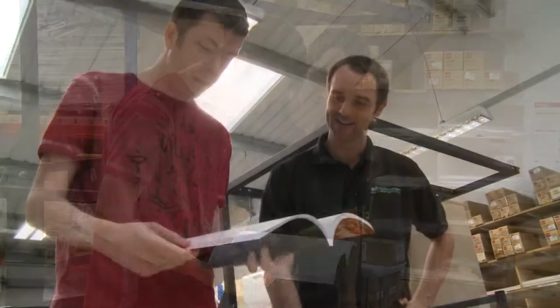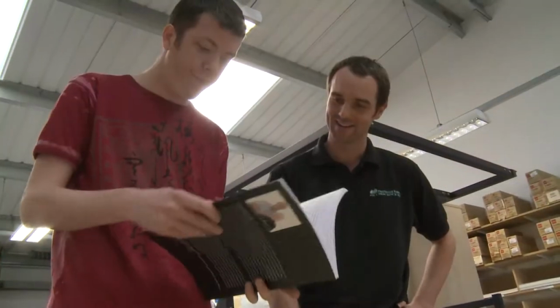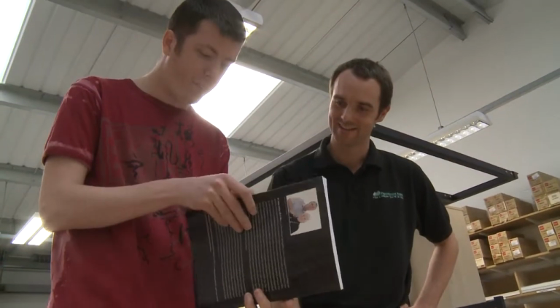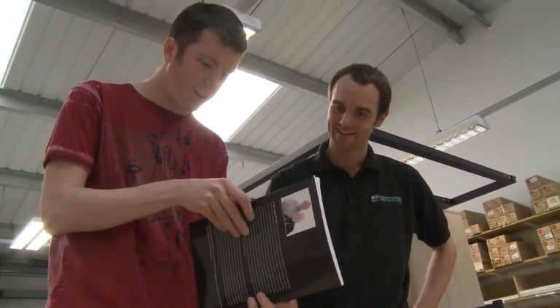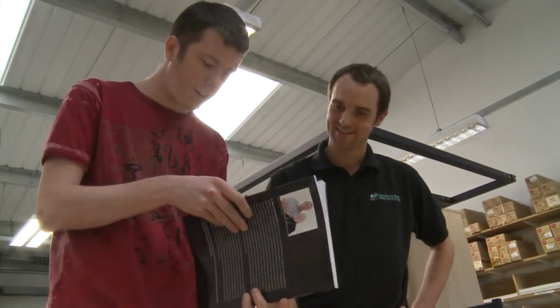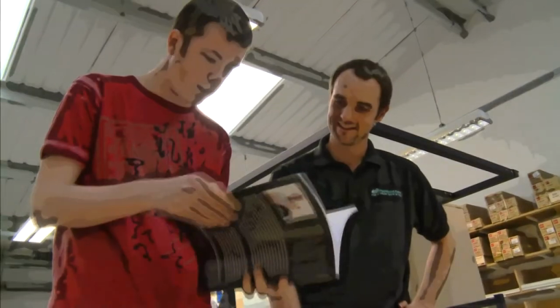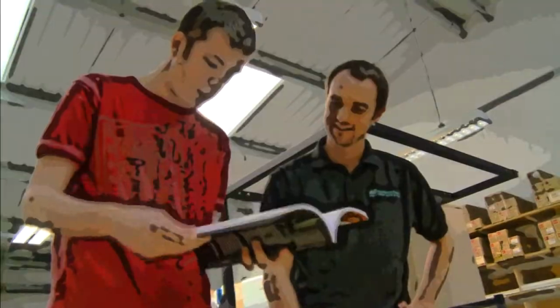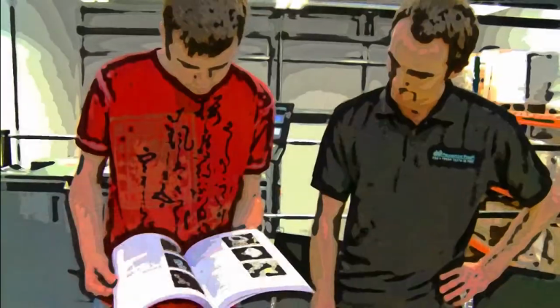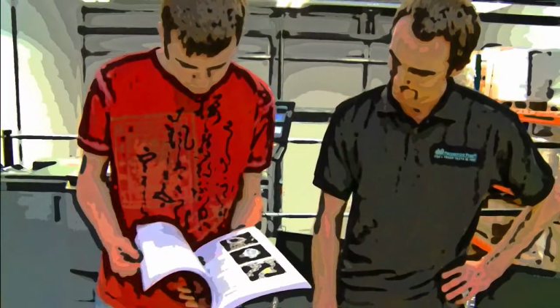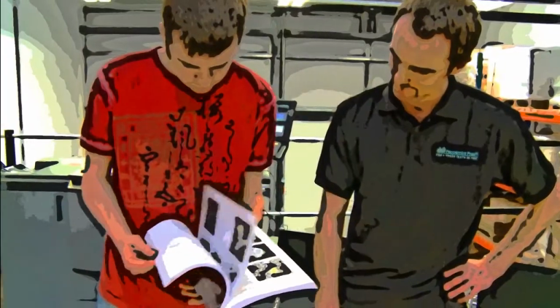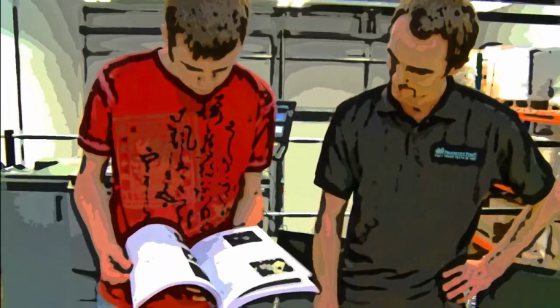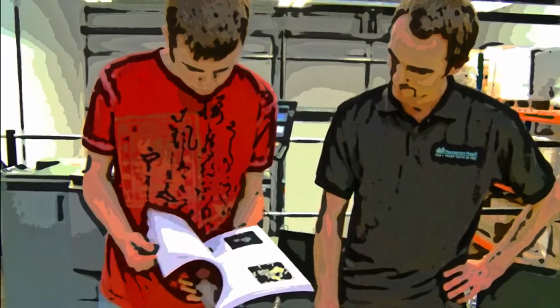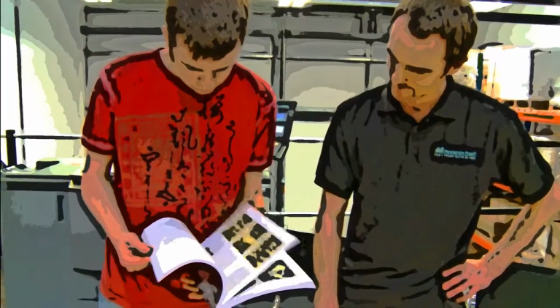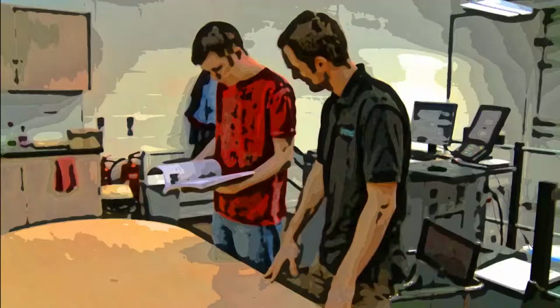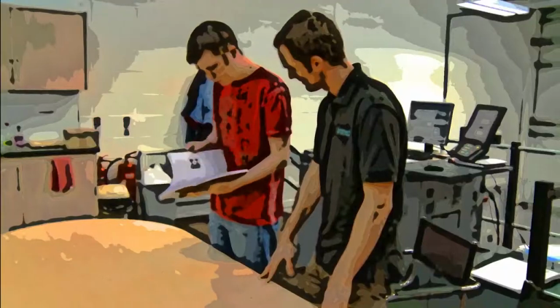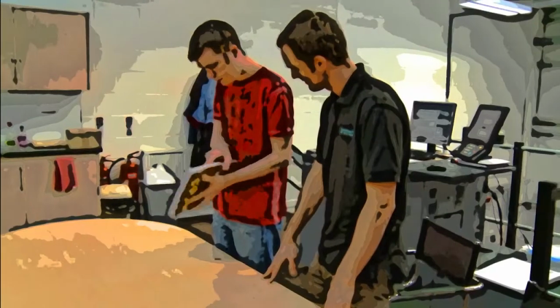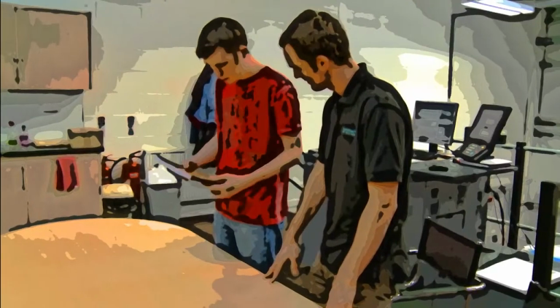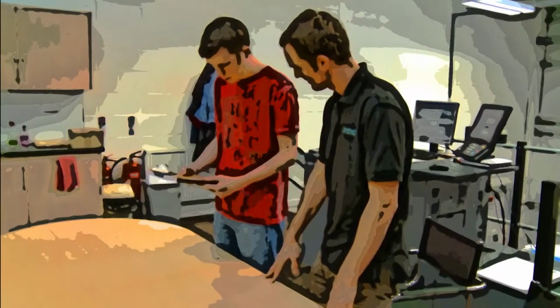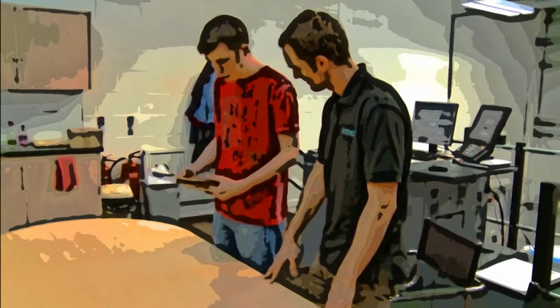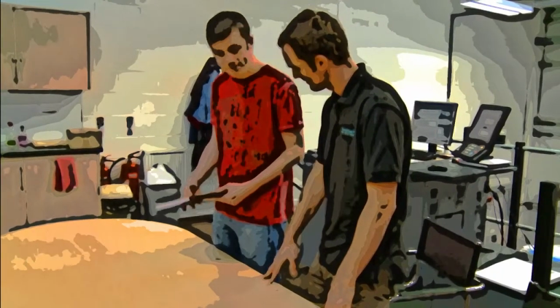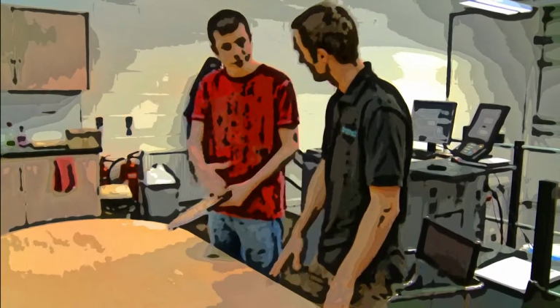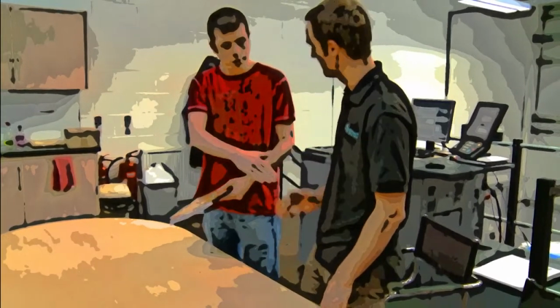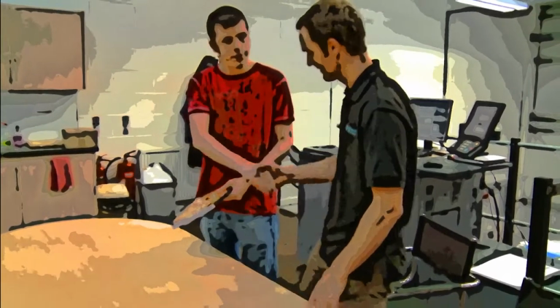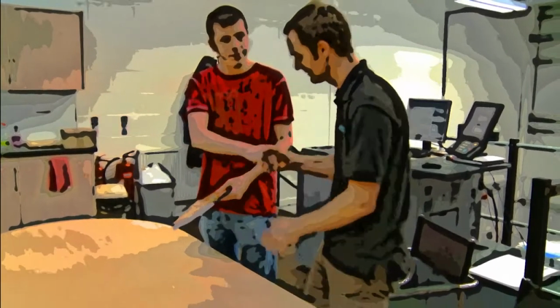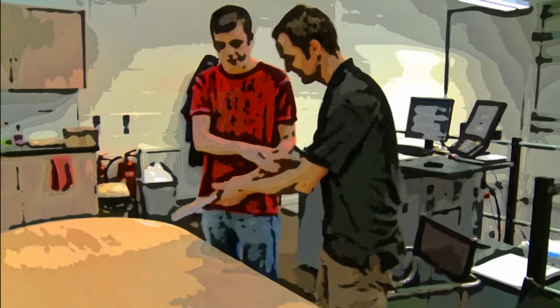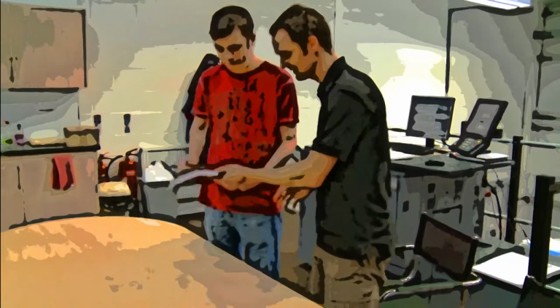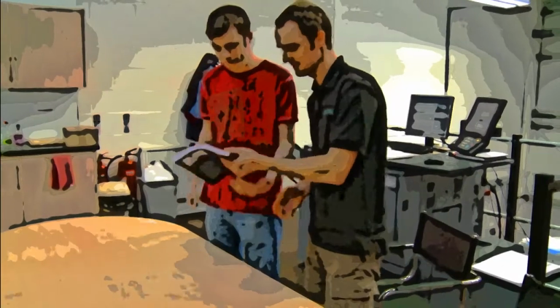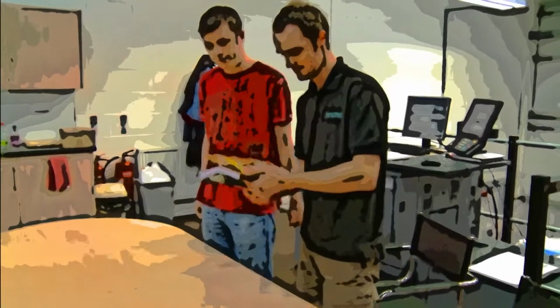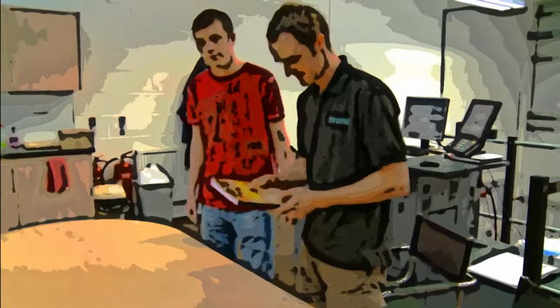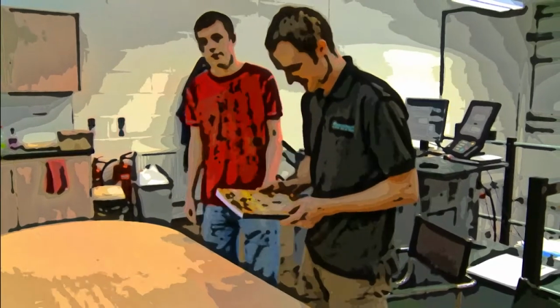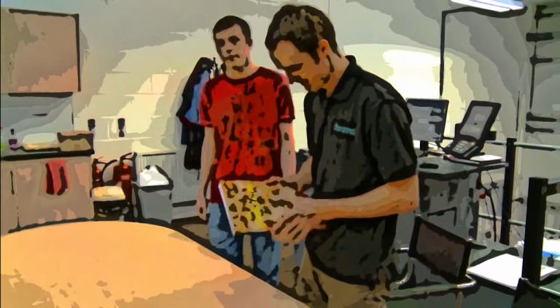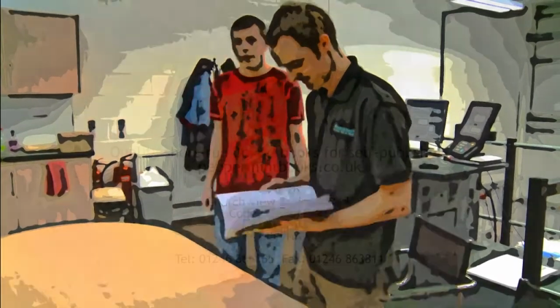This is a special moment for the author when he is presented with the first copy of his hard work. His or her approval is given and production commences.